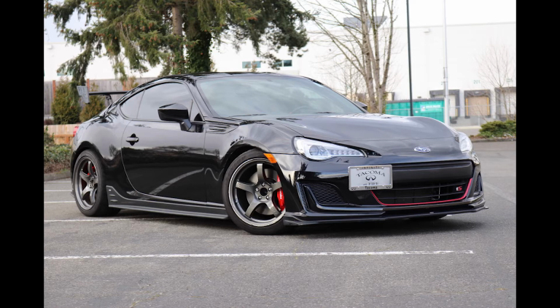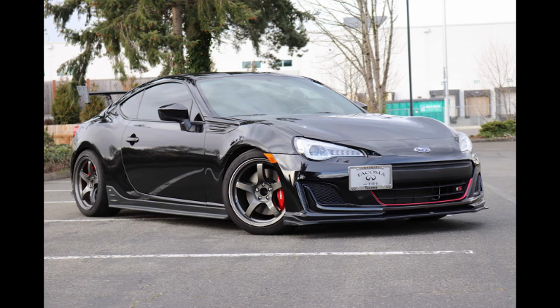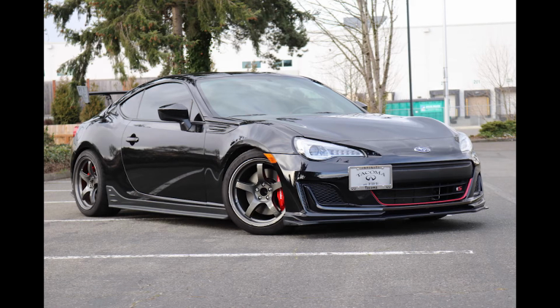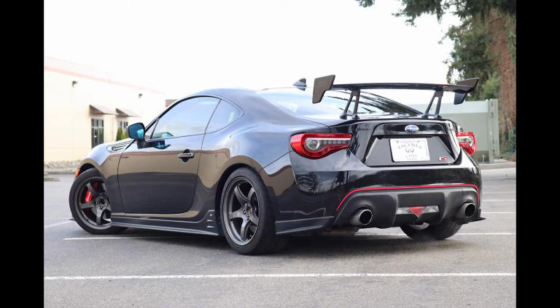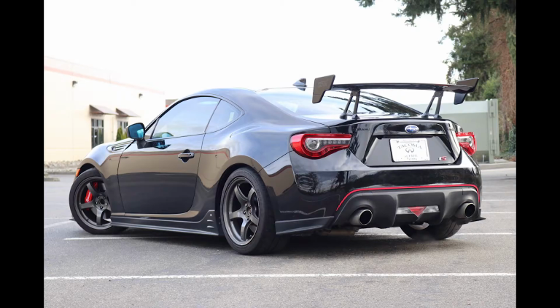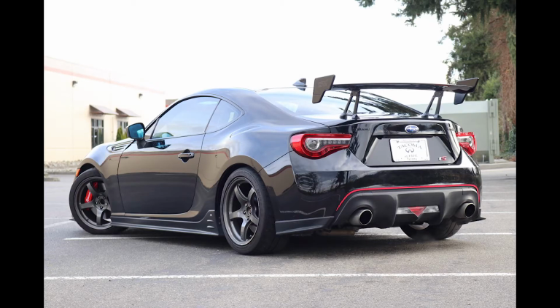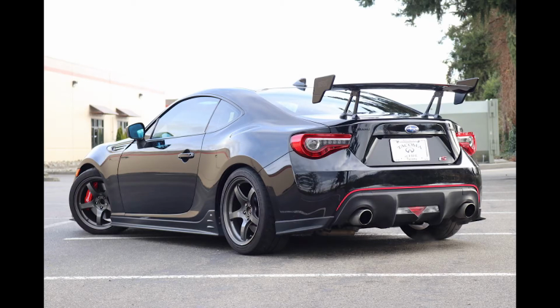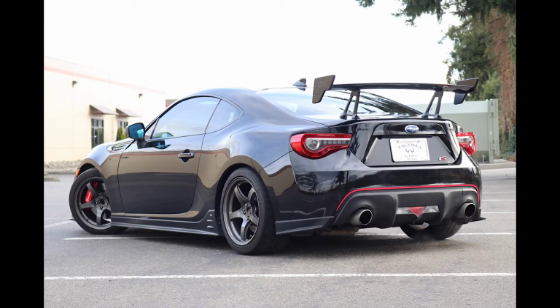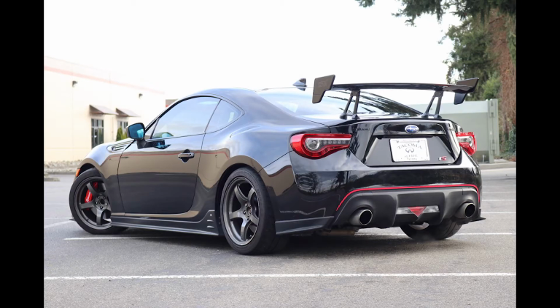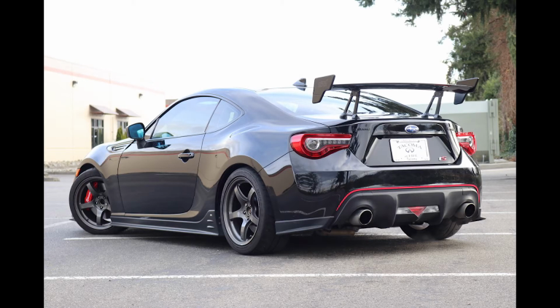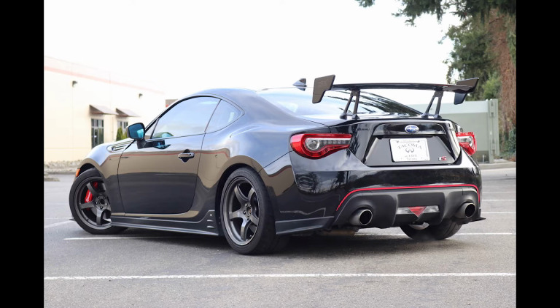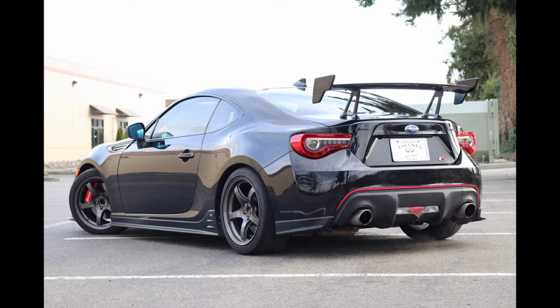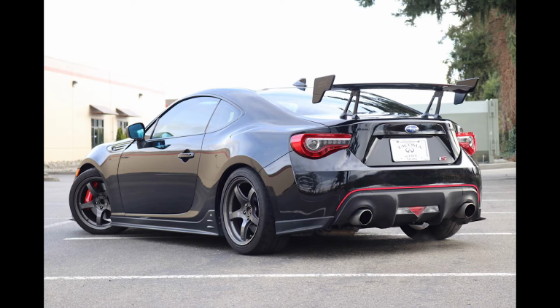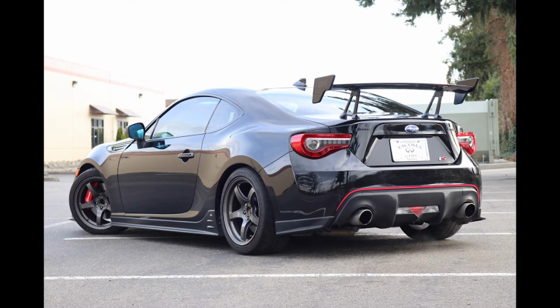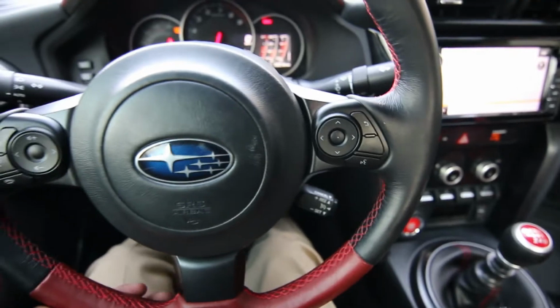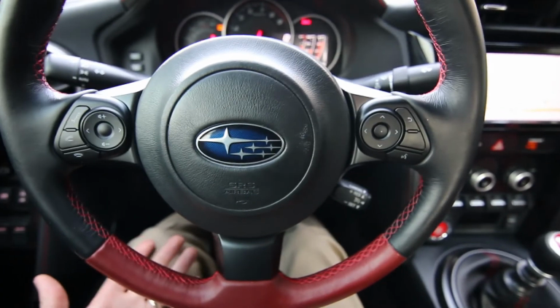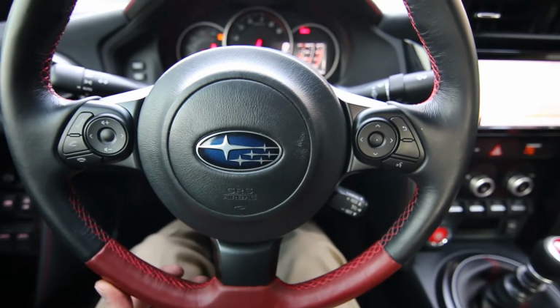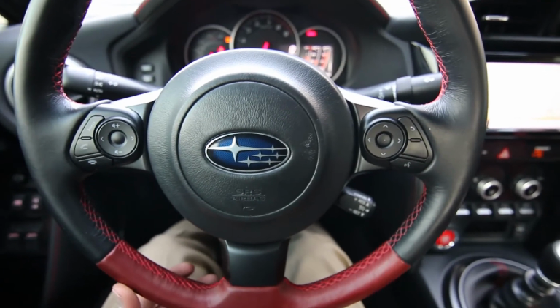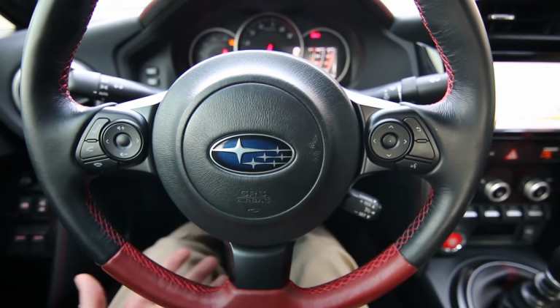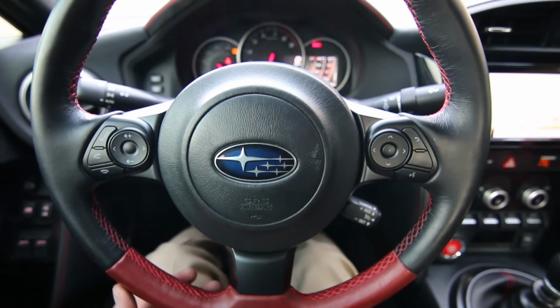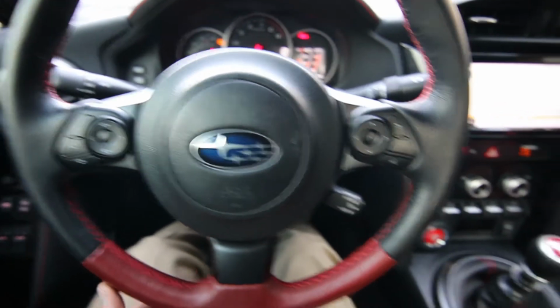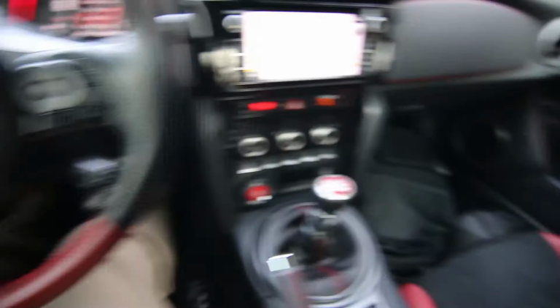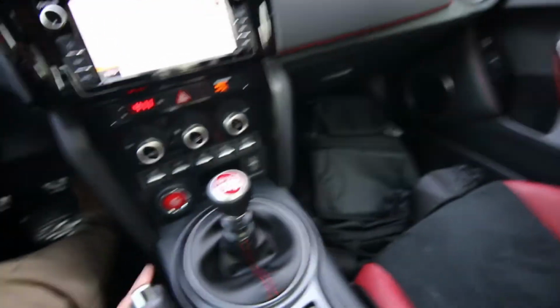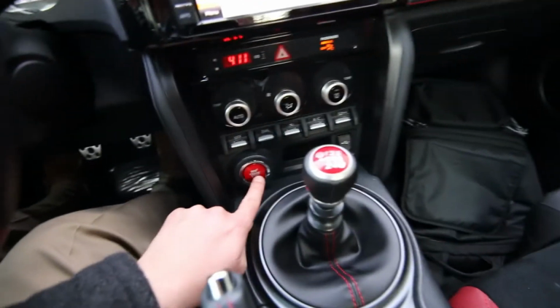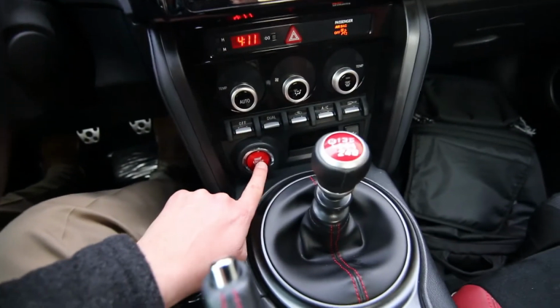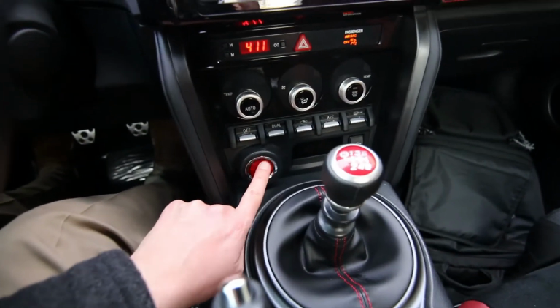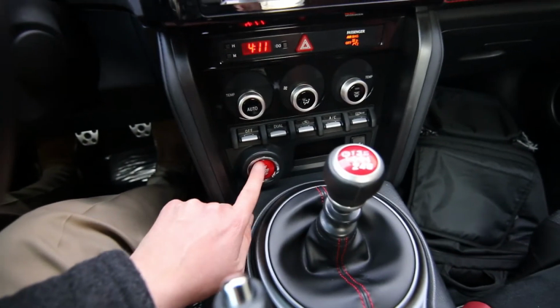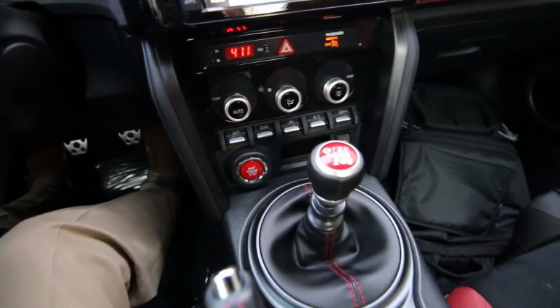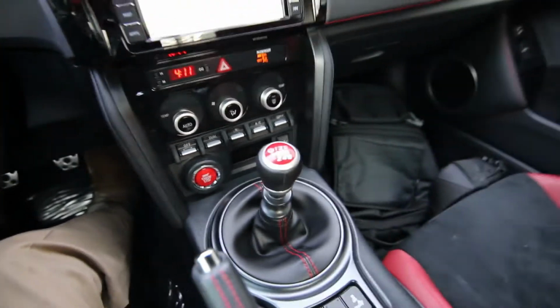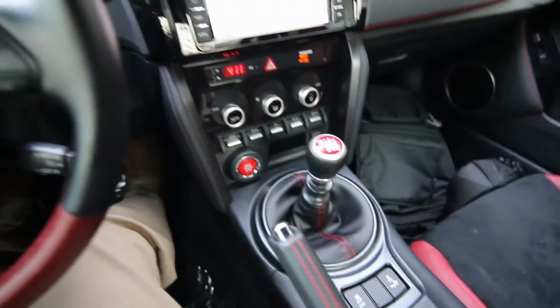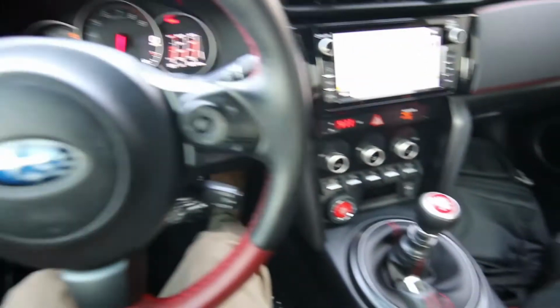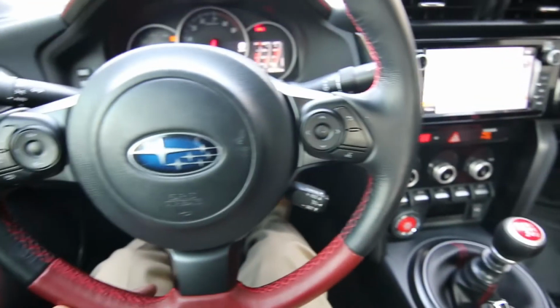This is a limited edition version of the BRZ, the most high-performance version of the BRZ ever made, tuned by STI. You can see STI insignias scattered all around the whole vehicle.